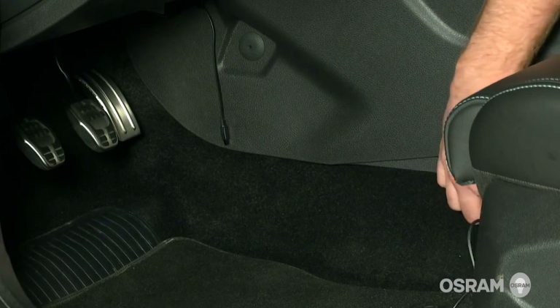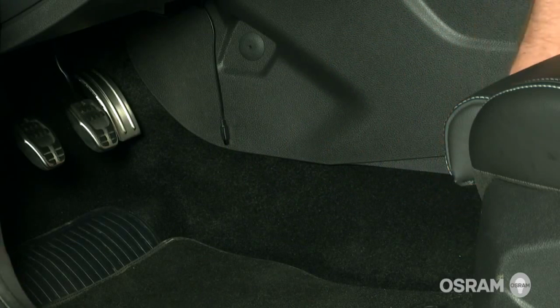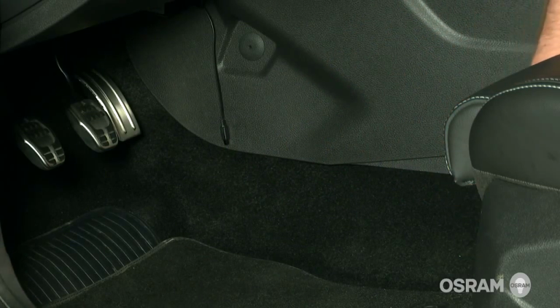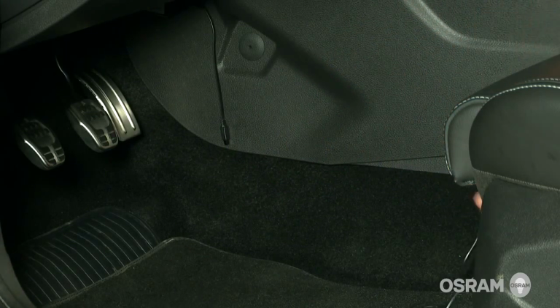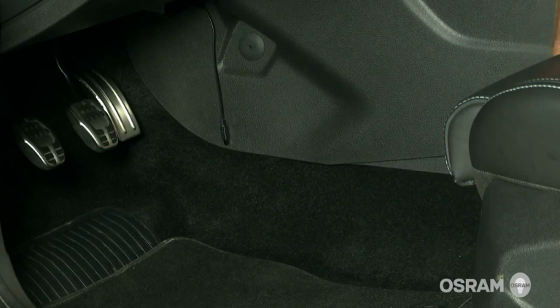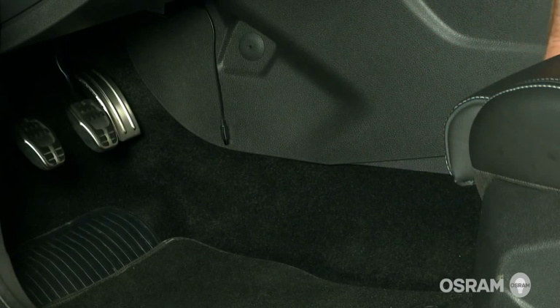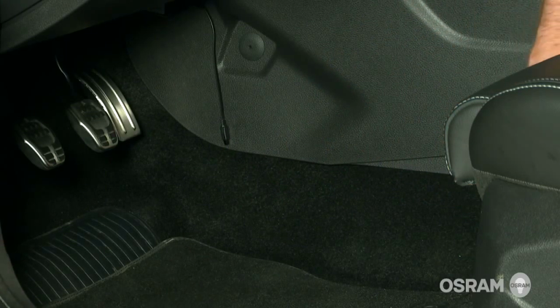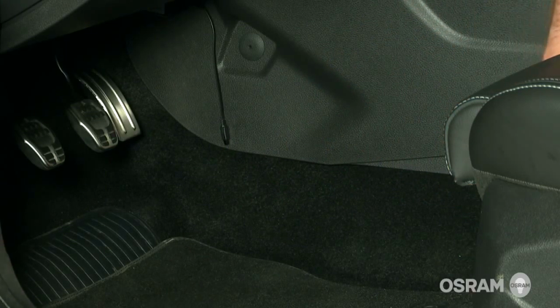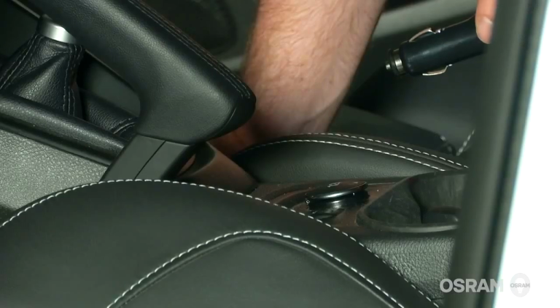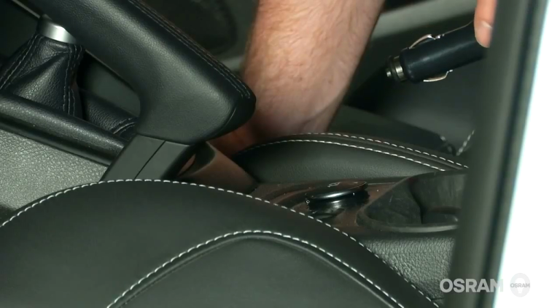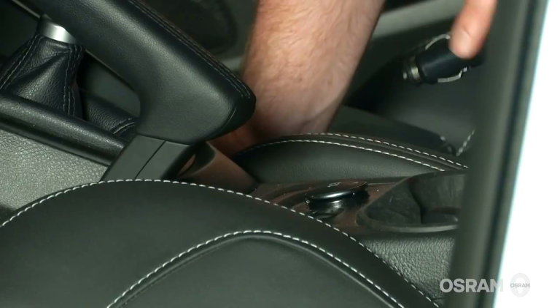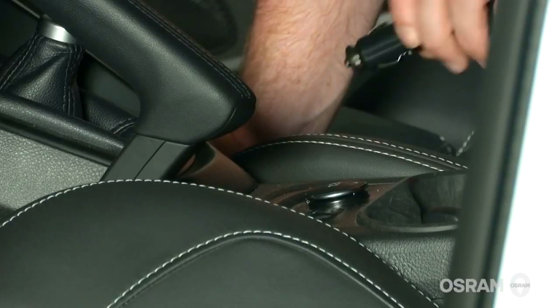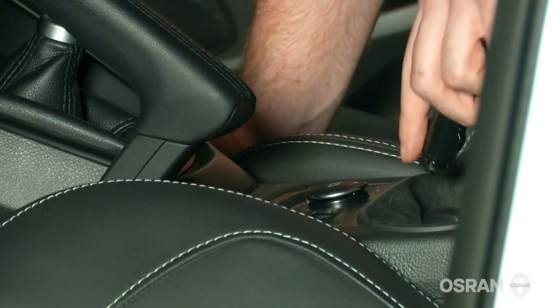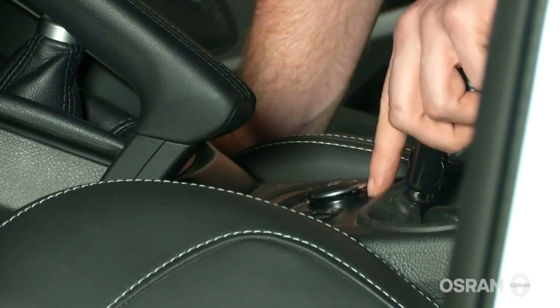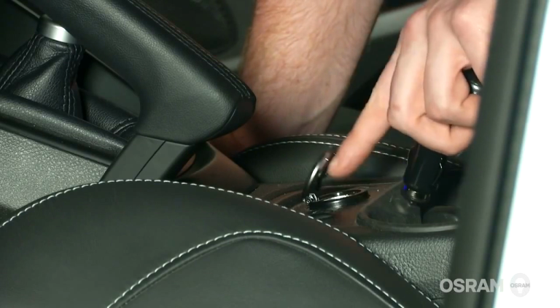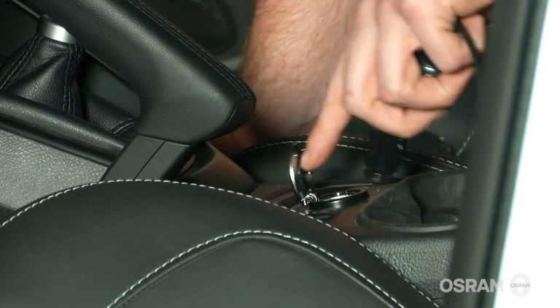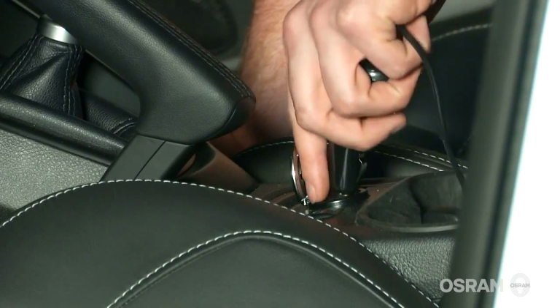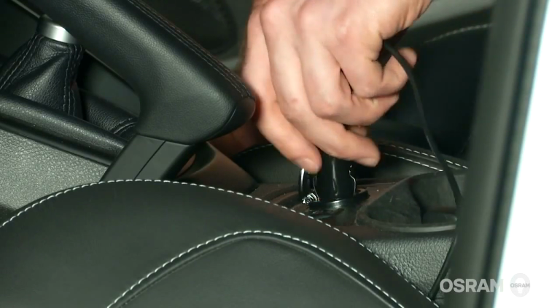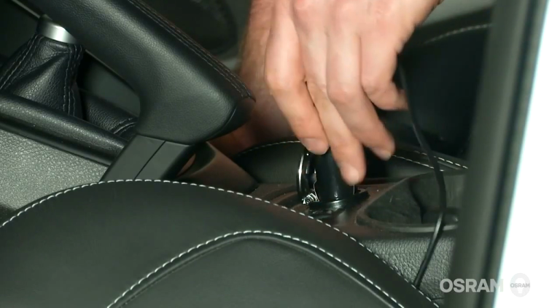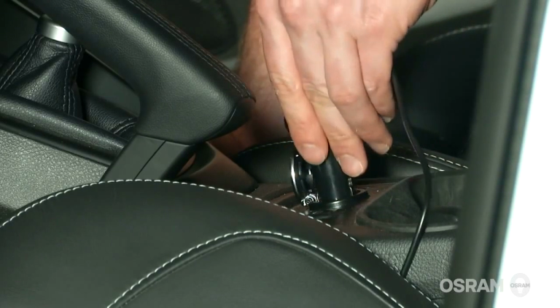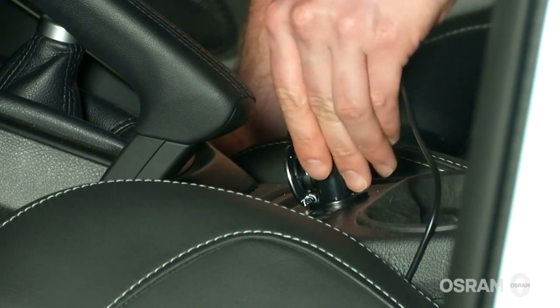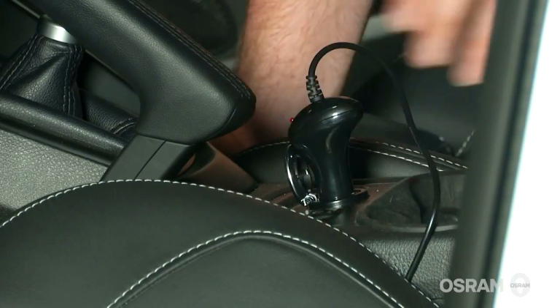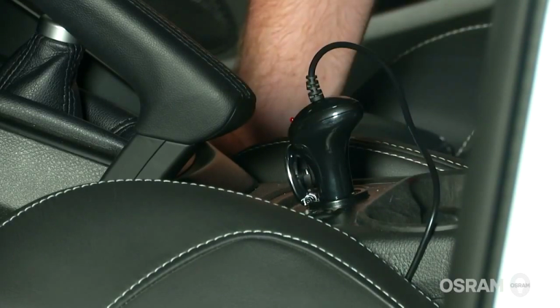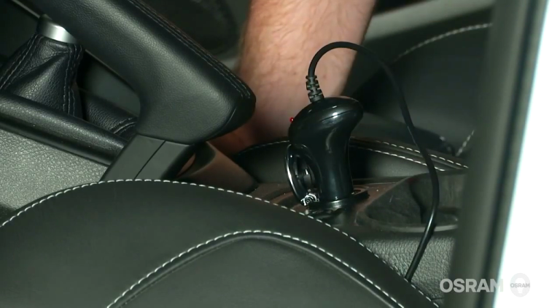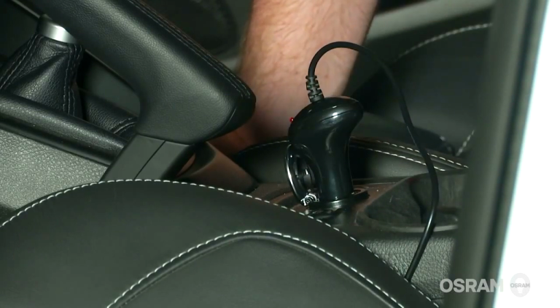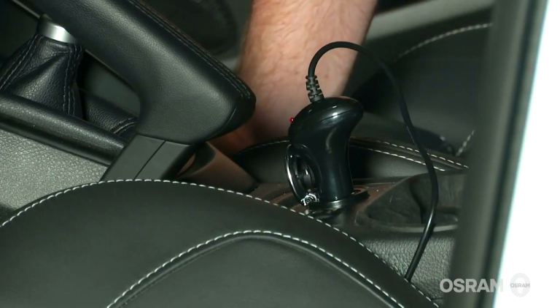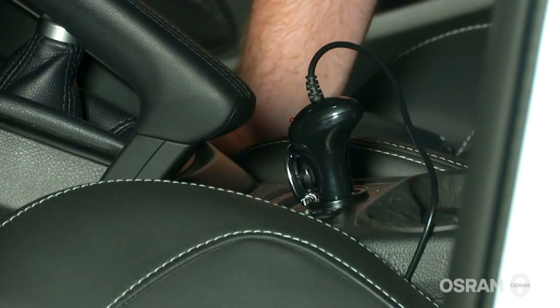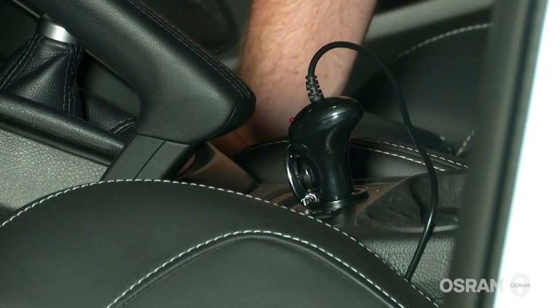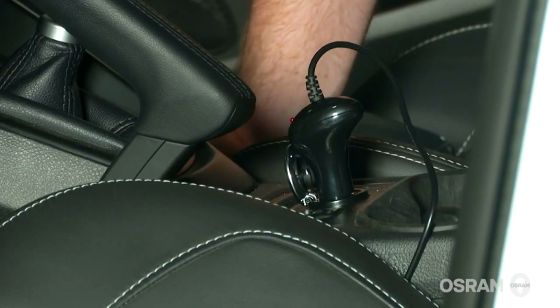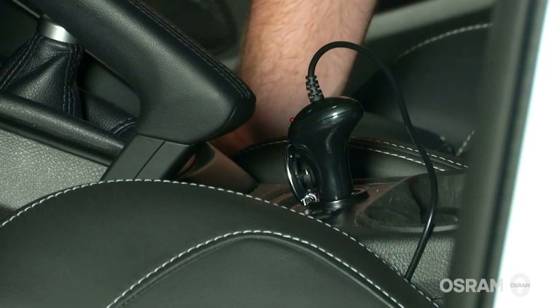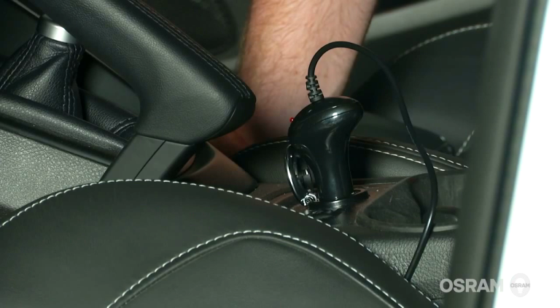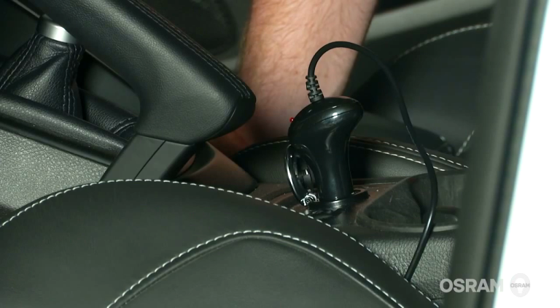Then plug the power cable into the cigarette lighter receptacle or 12 volt accessory jack. Advanced users can hardwire into the car's electrical system.